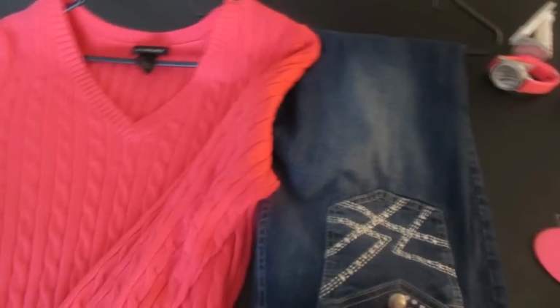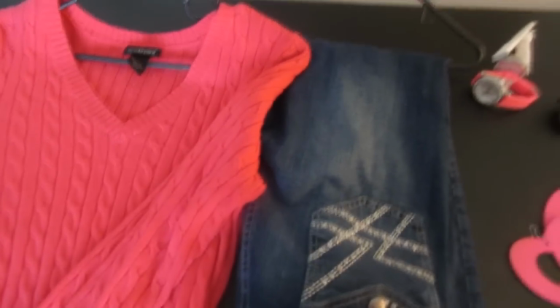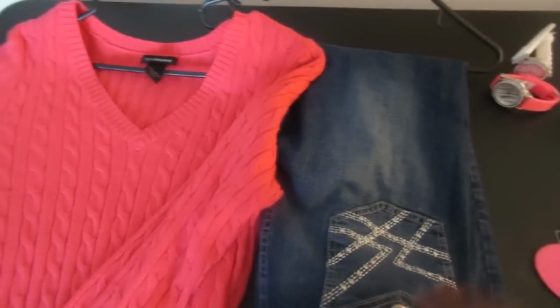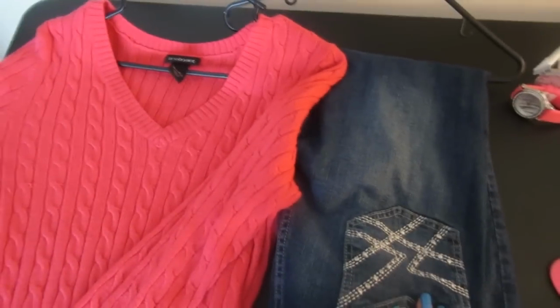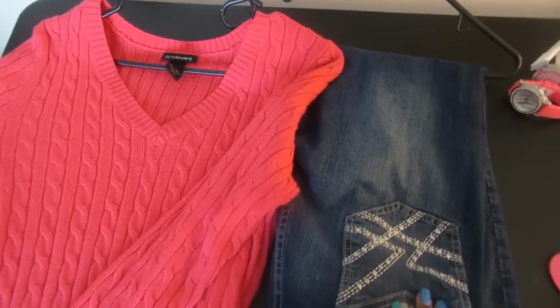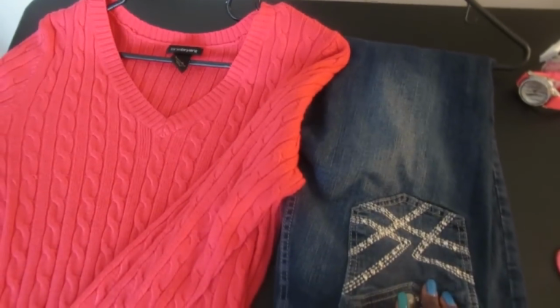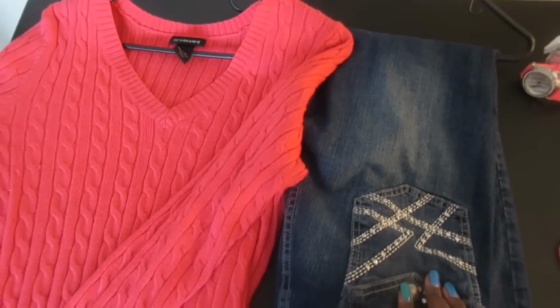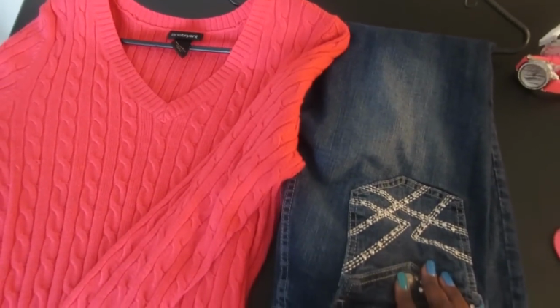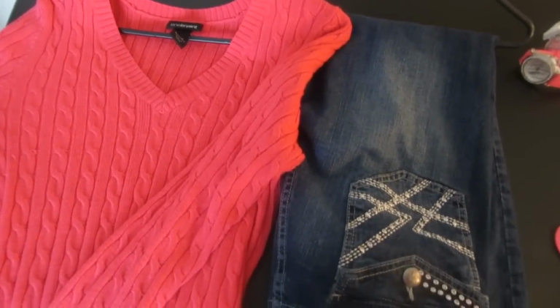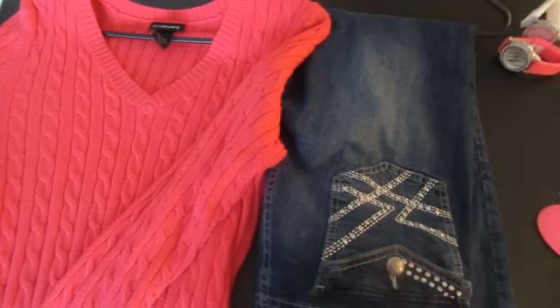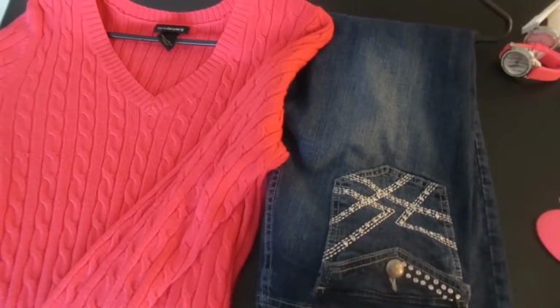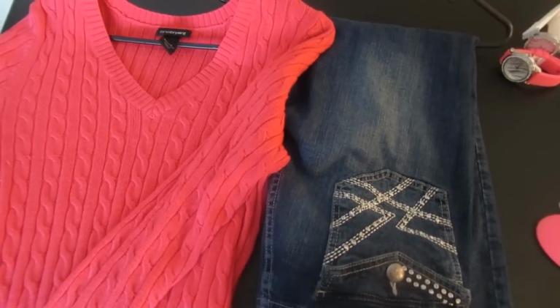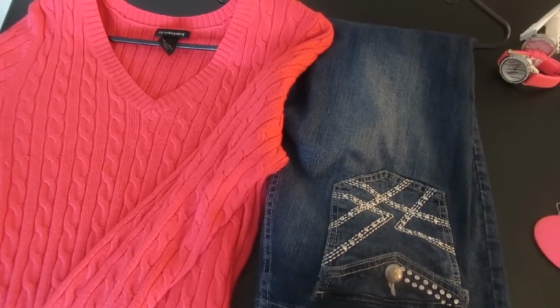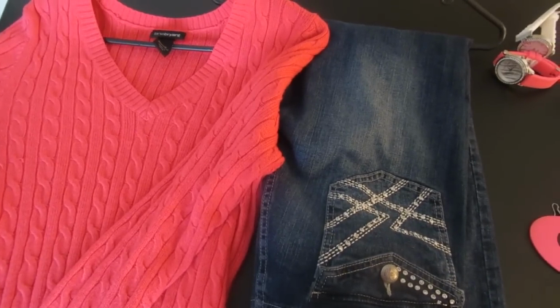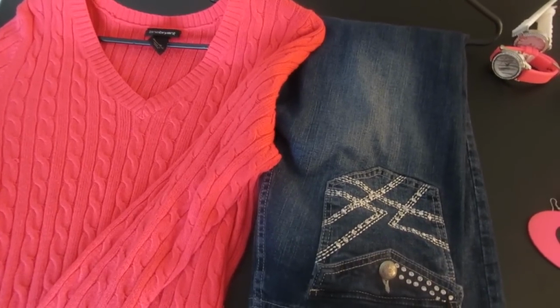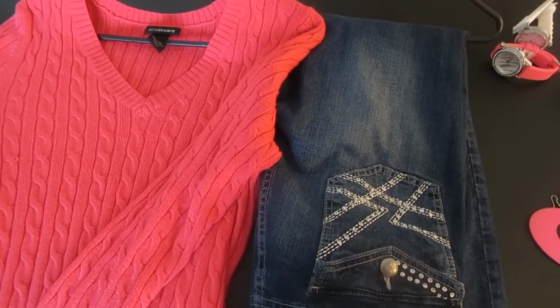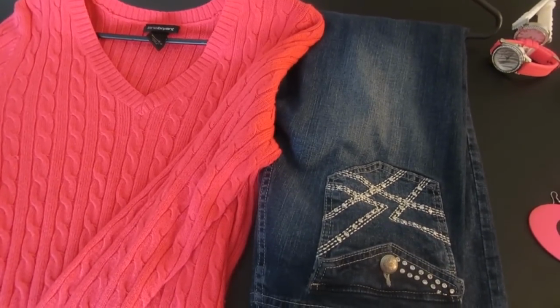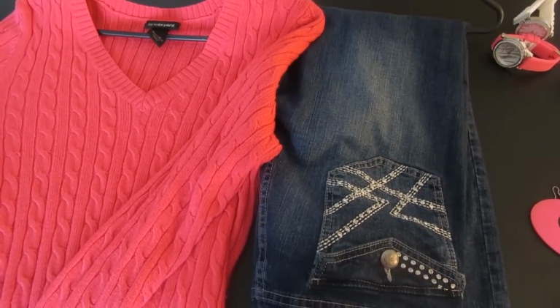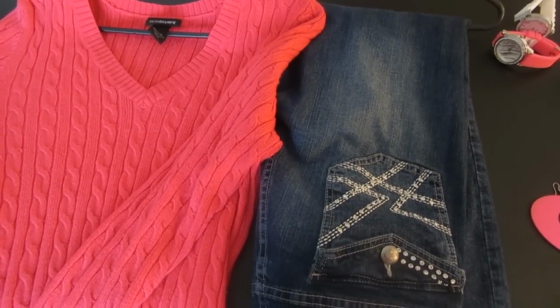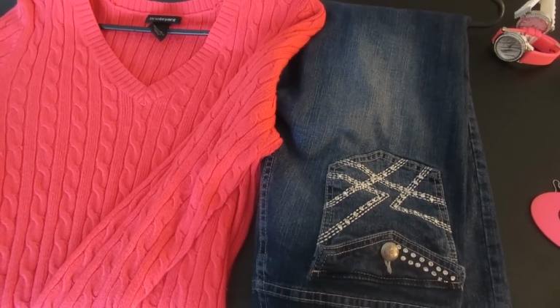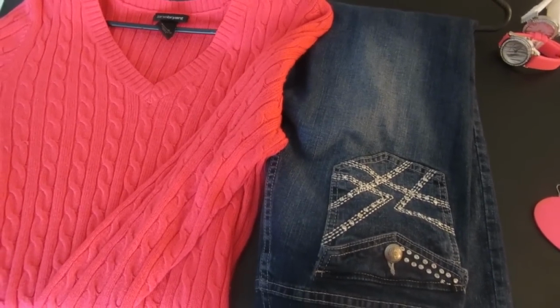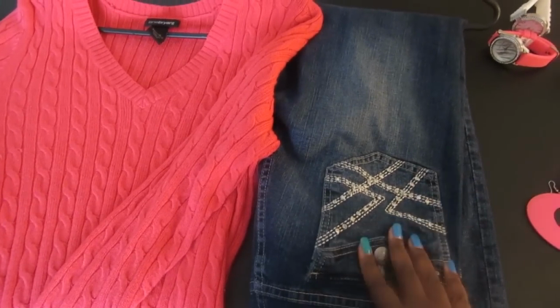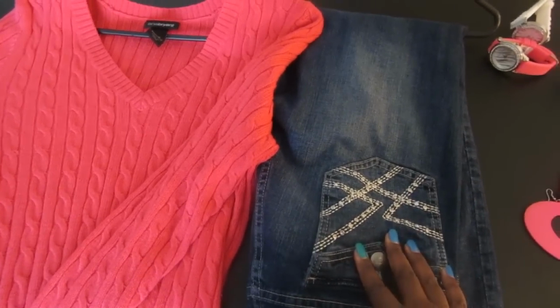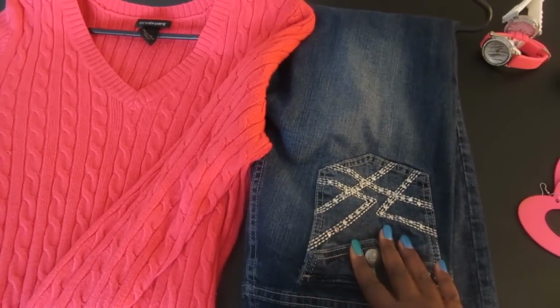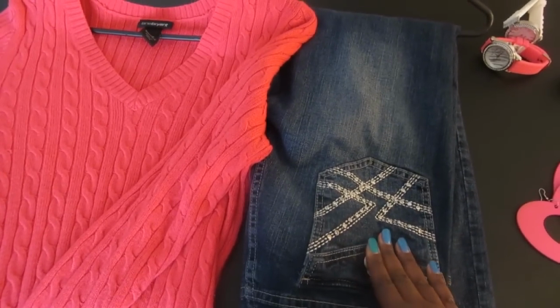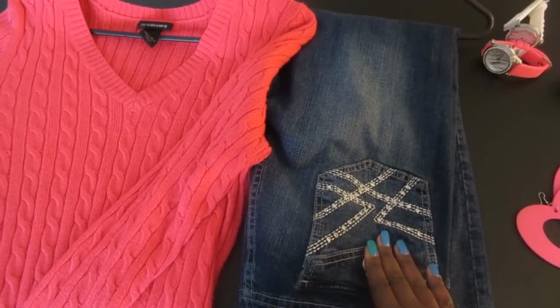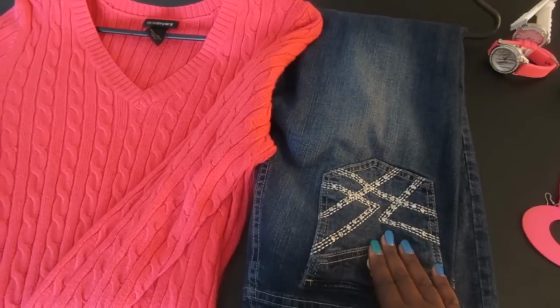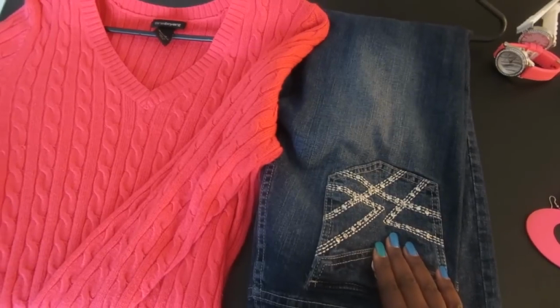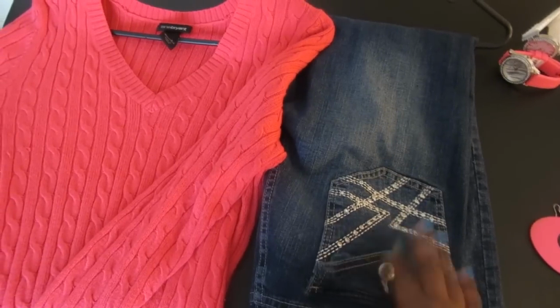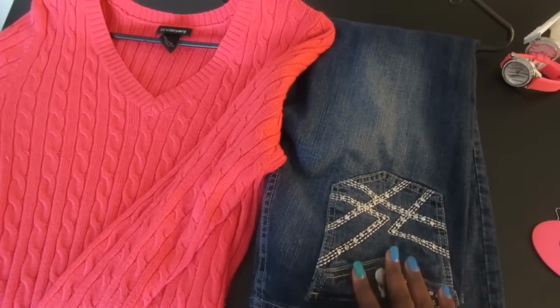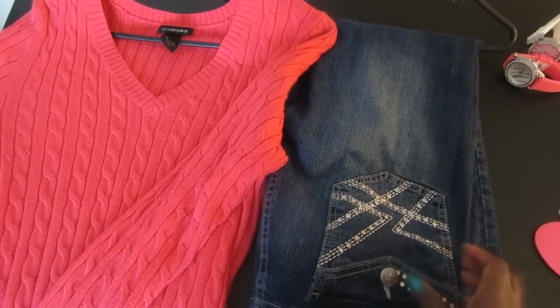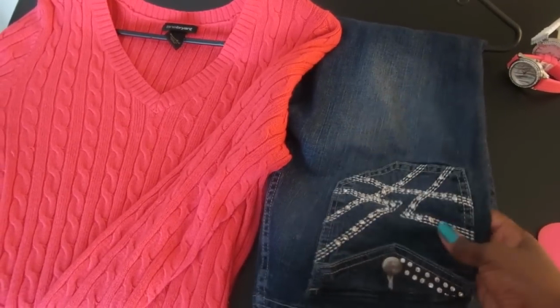Hi guys. So Valentine's Day is coming up and I am going to put together a couple of different looks for Valentine's Day. This first one is really, really casual, really fun and playful.